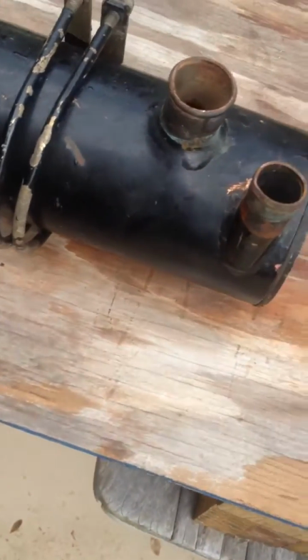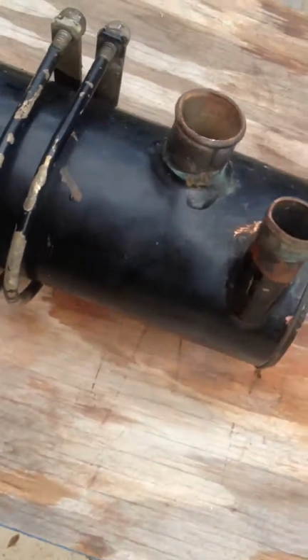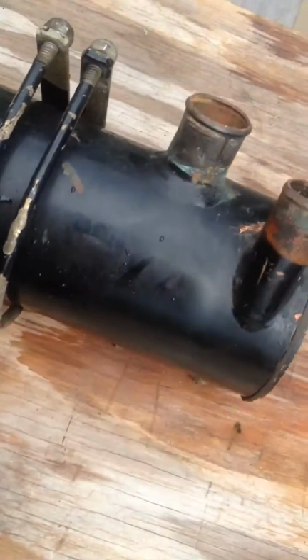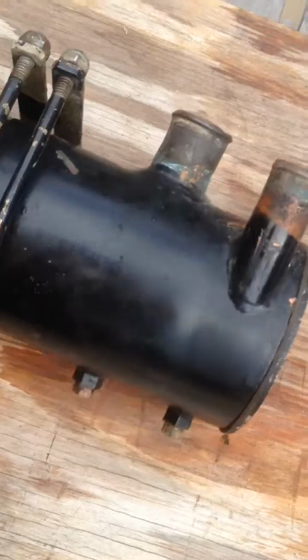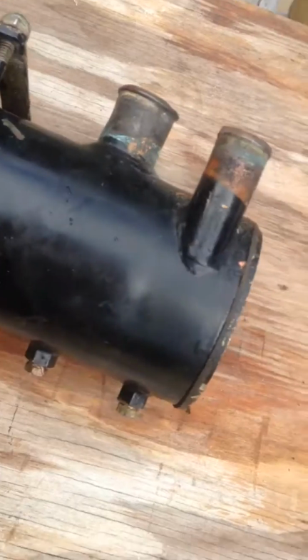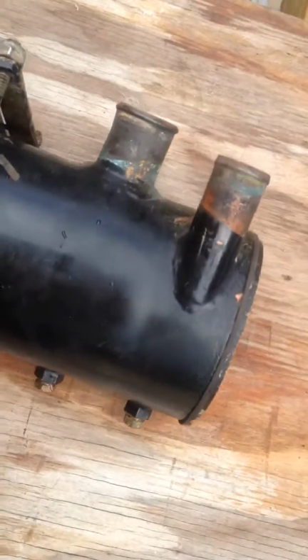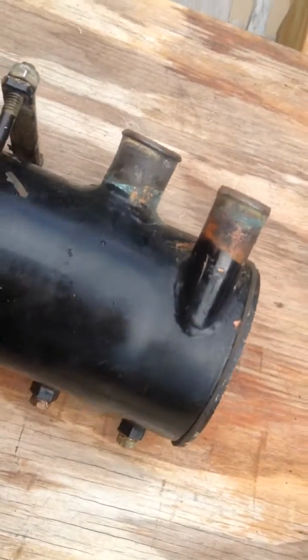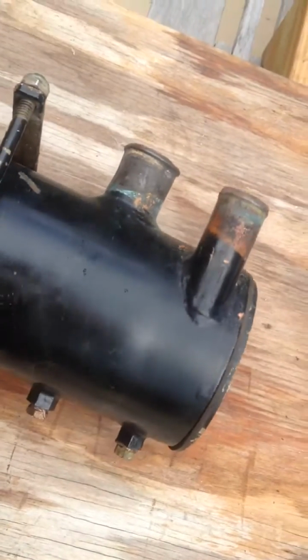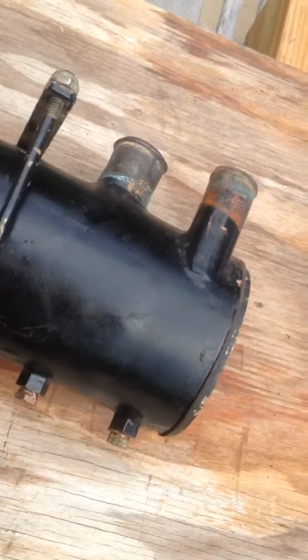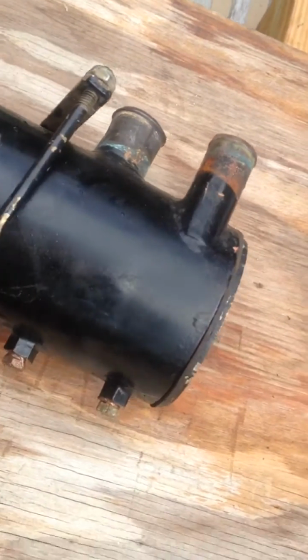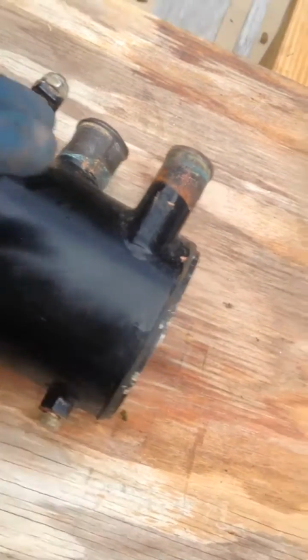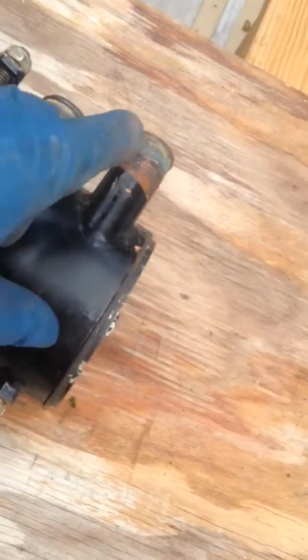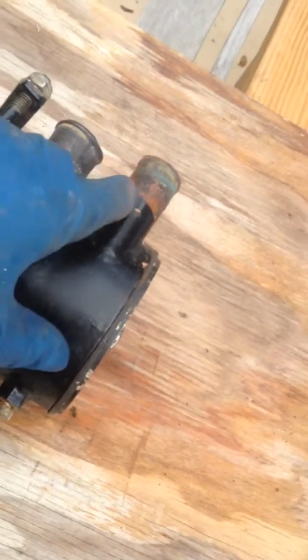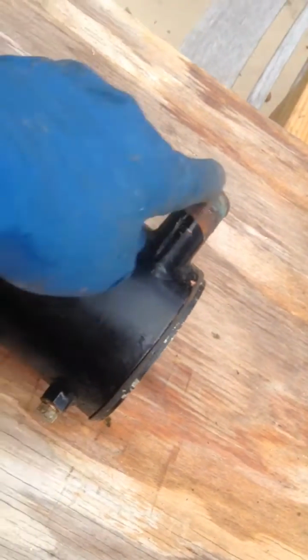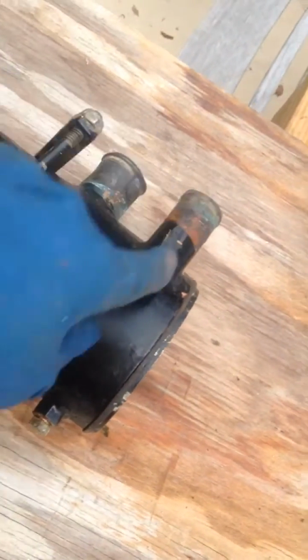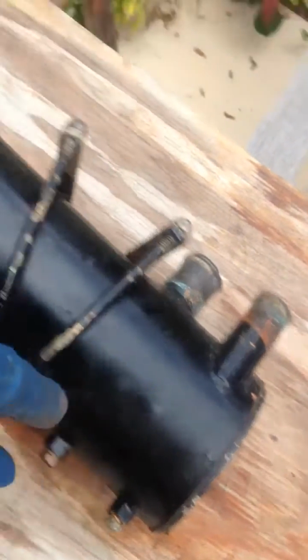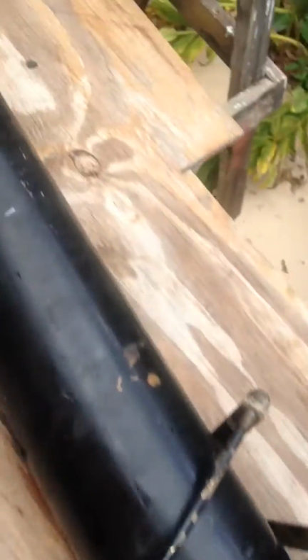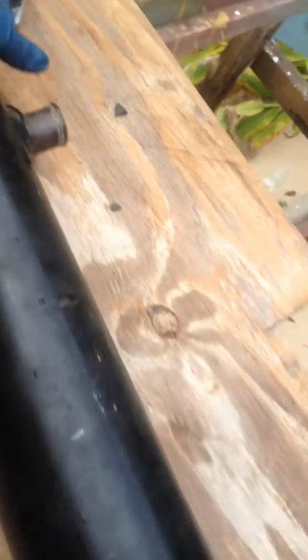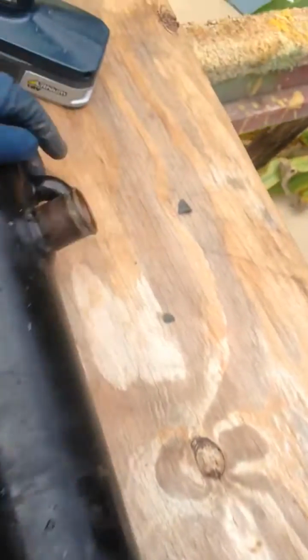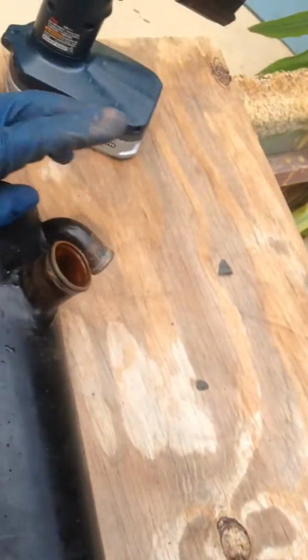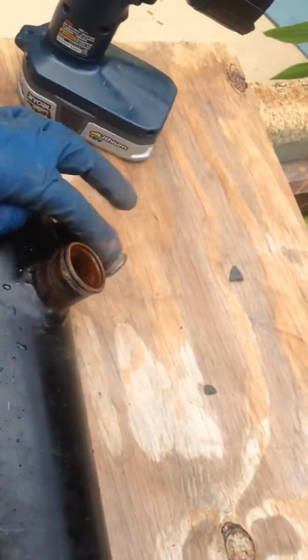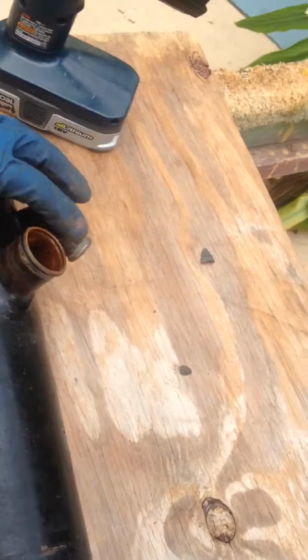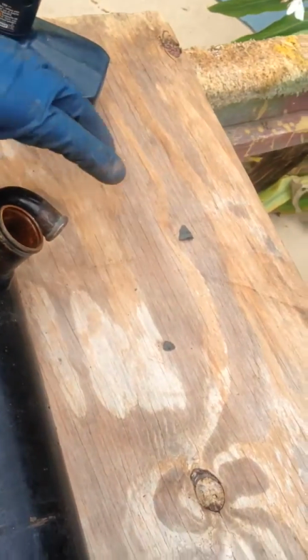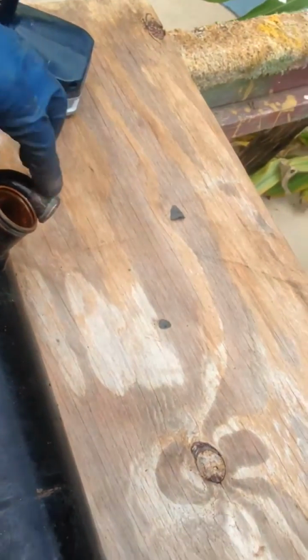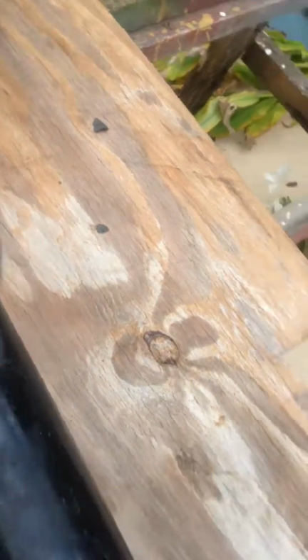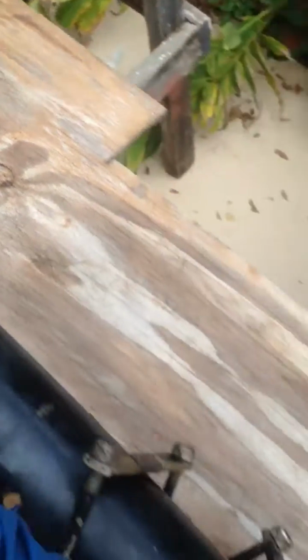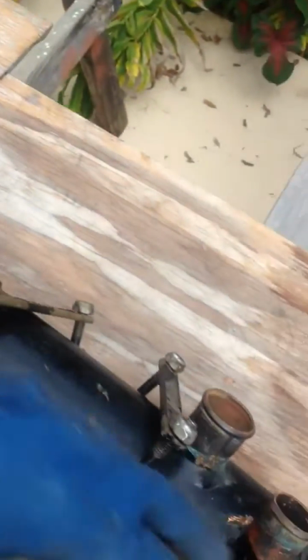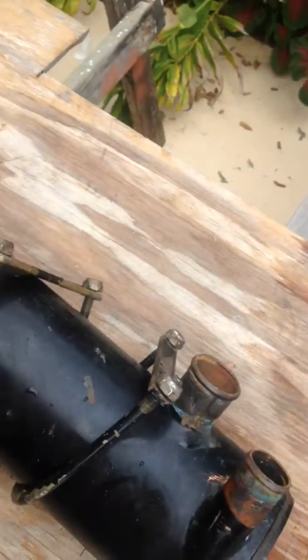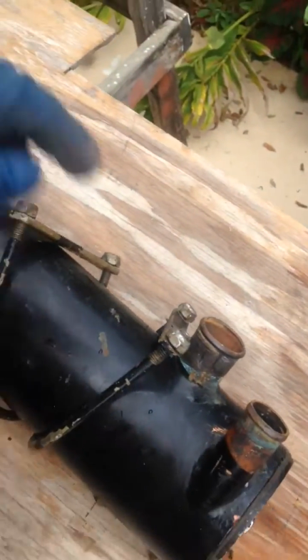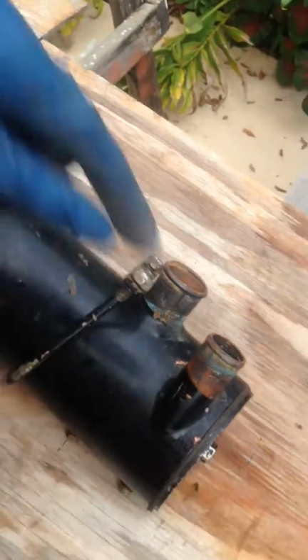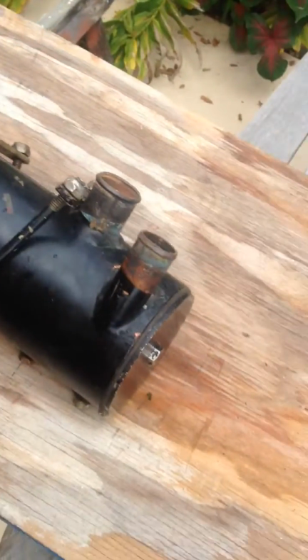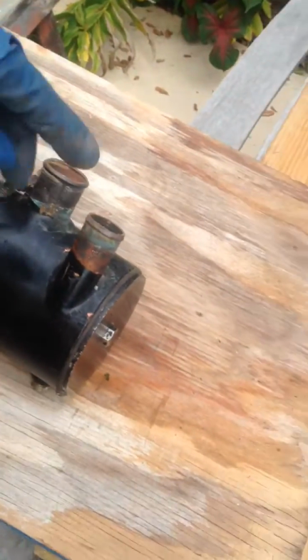Even though the block is aluminum, you still have other components that are steel. Your fresh water comes in here and goes out there, or comes in here and goes out there — I can't remember which way it goes.